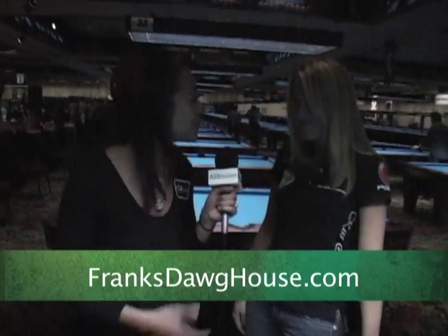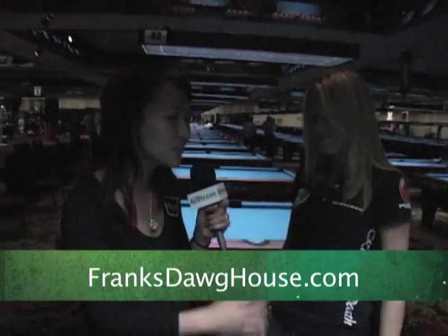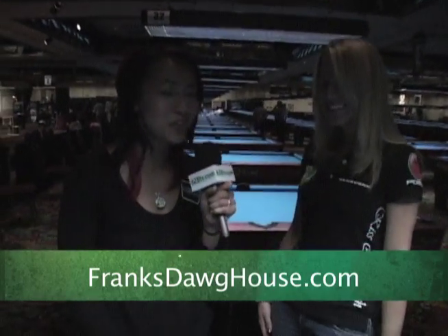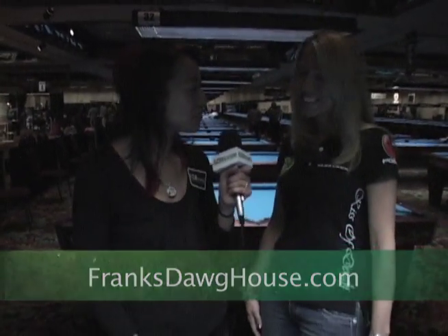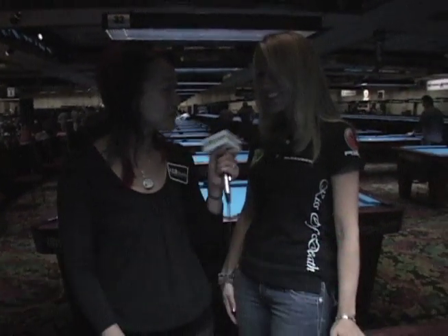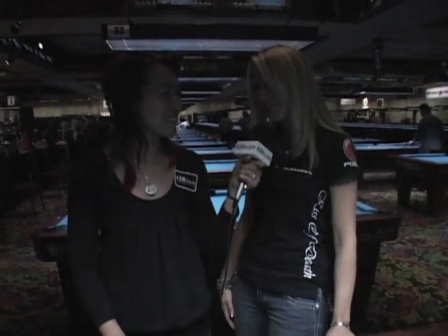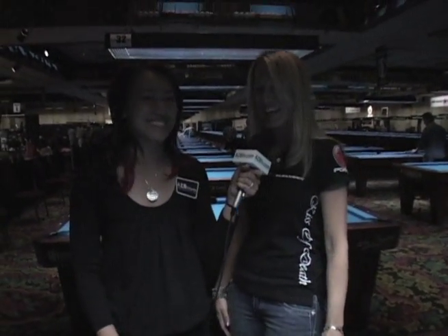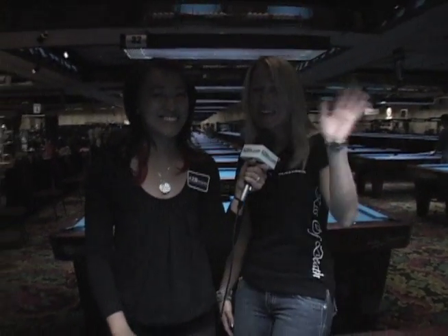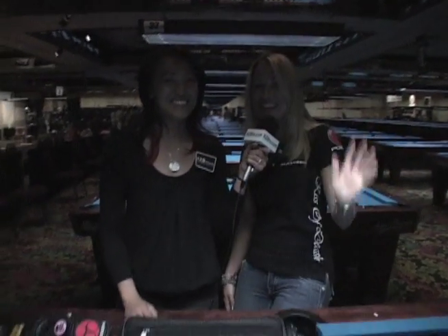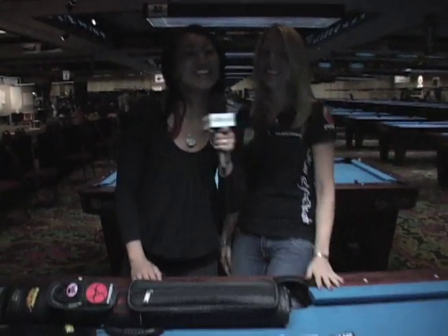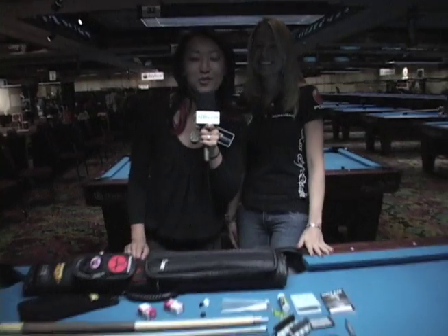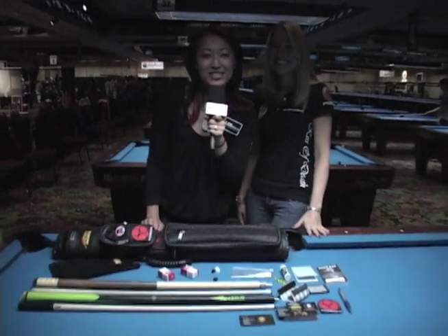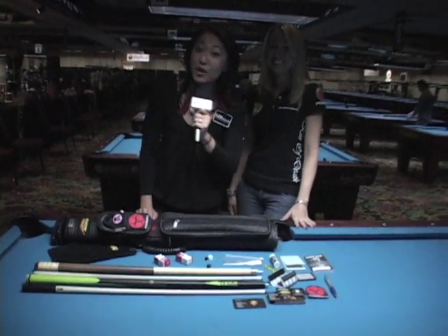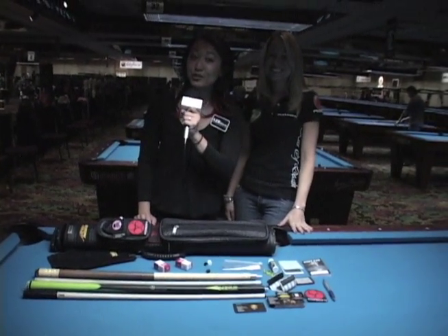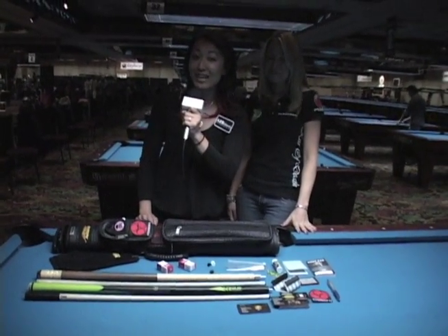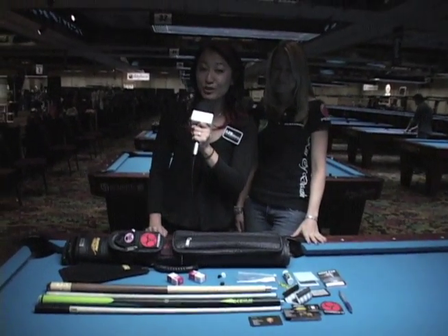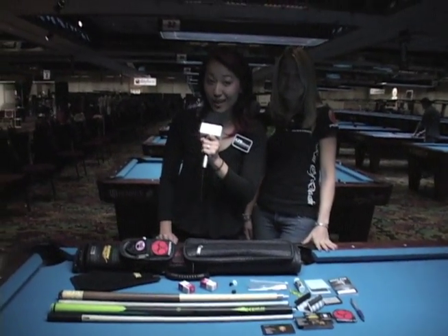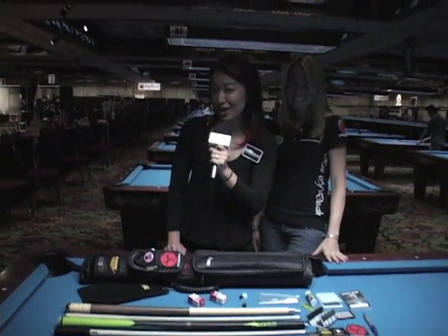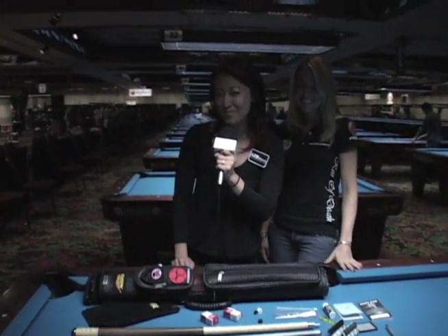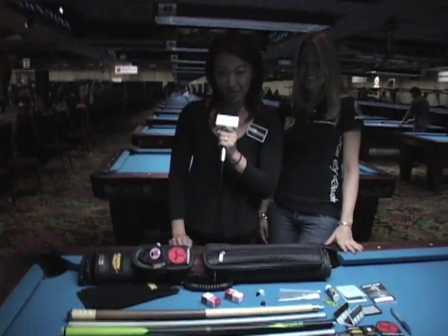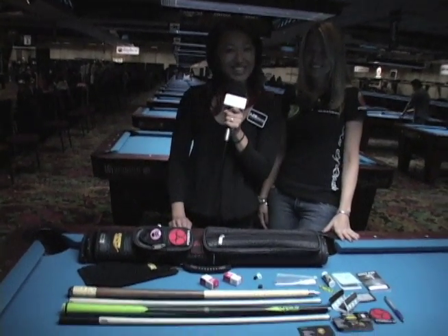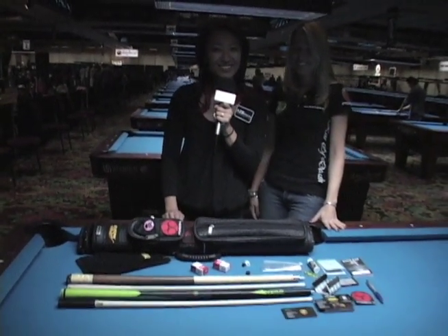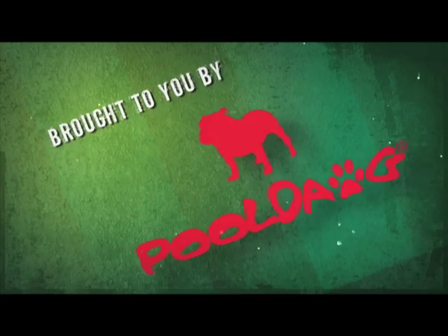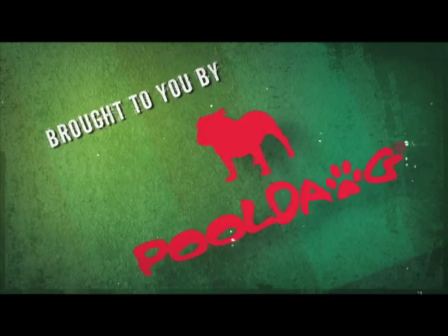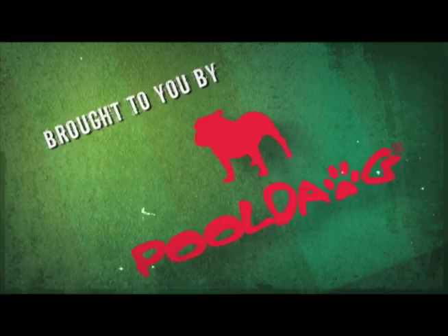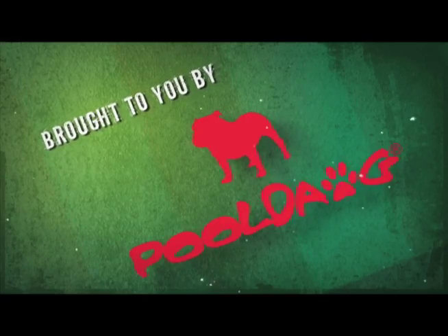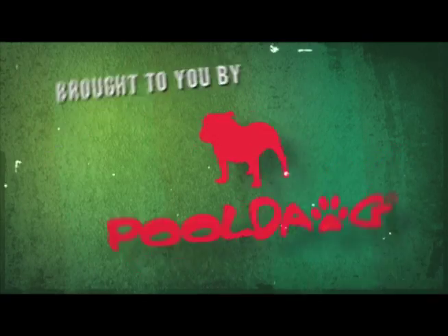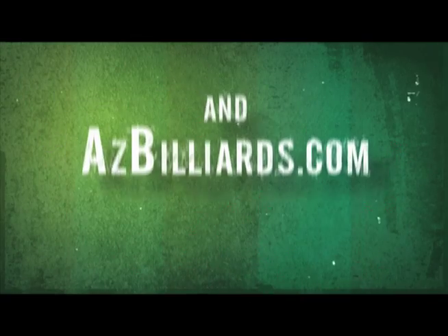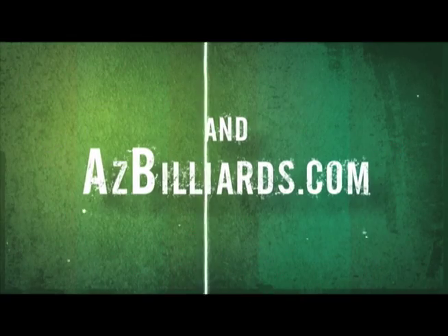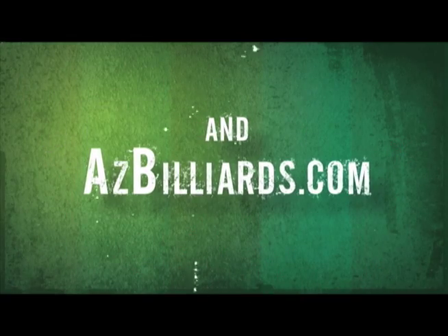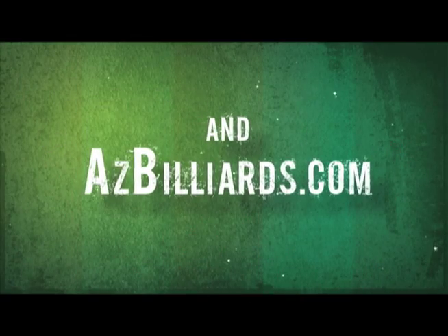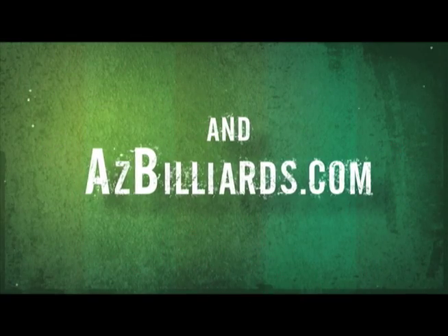Best of luck to you in your next tournament. Thank you so much, Sam. Bye, everybody. Gail Glazebrook with me, Sam Diepp. Make sure you tune into azbilliards.com for your A to Z in pool and billiards. Take care.